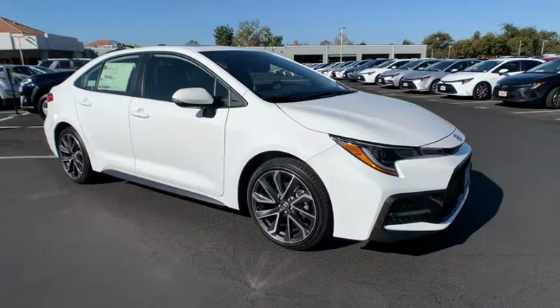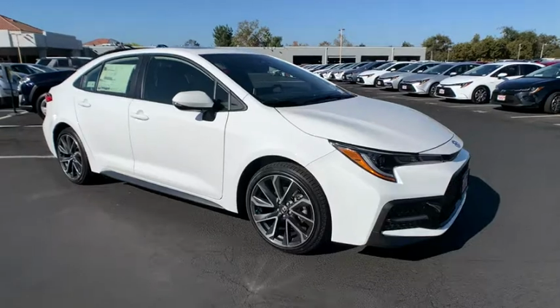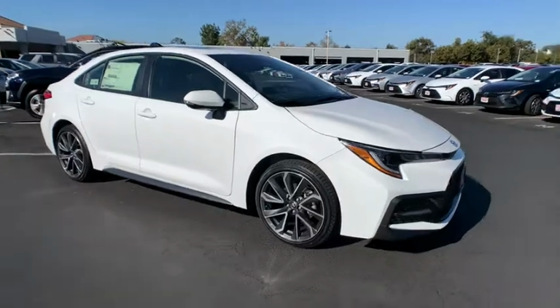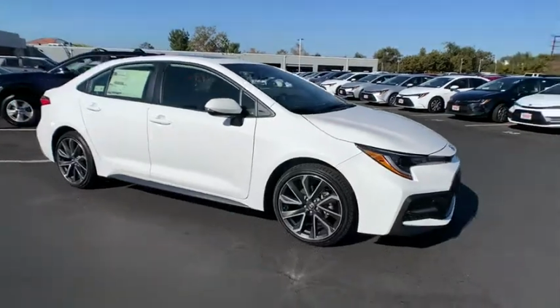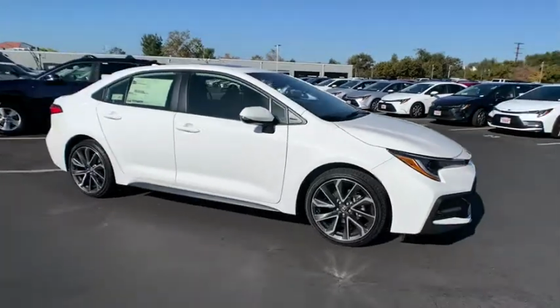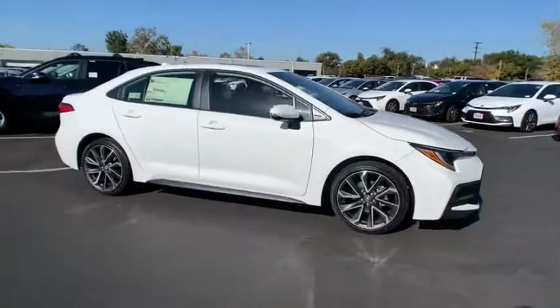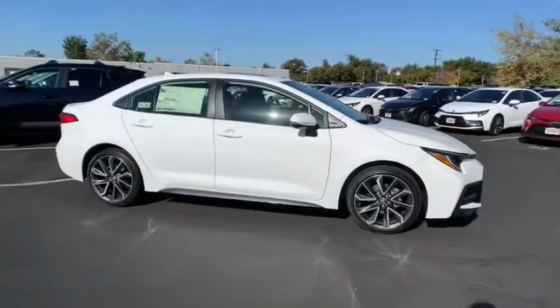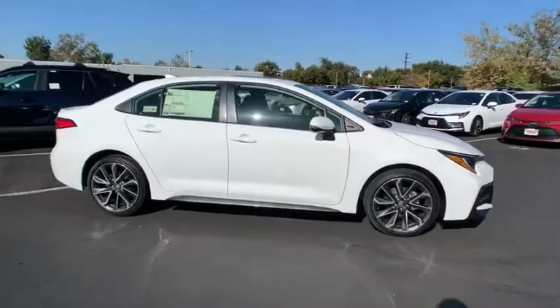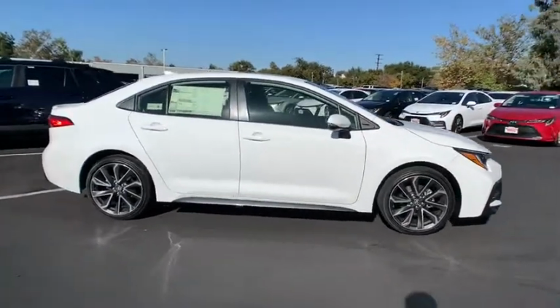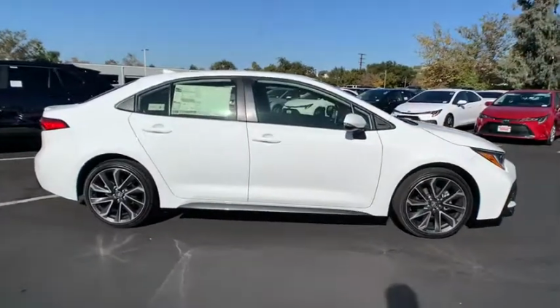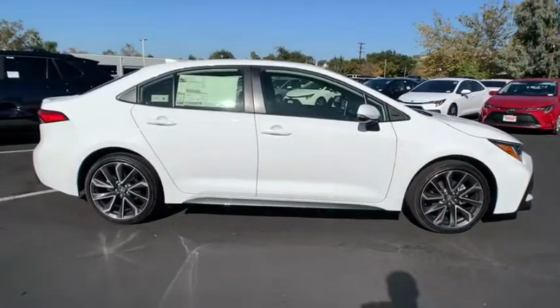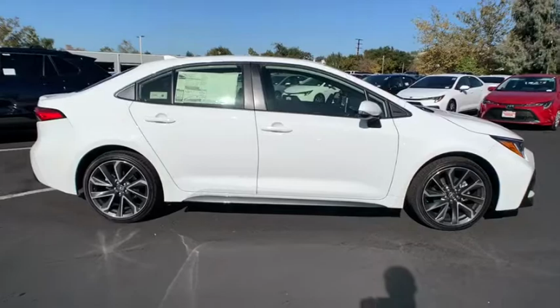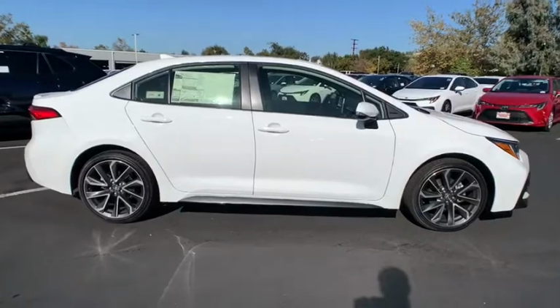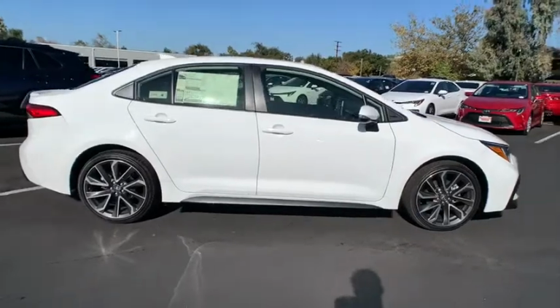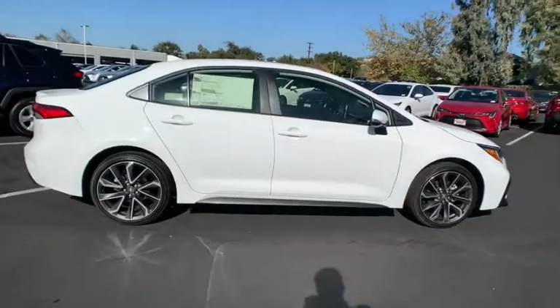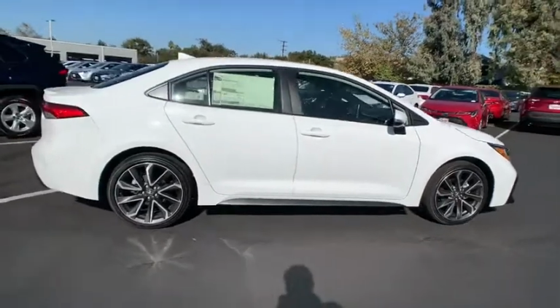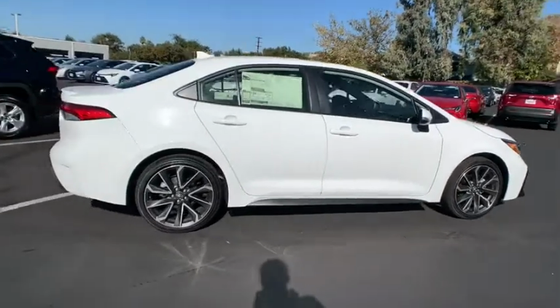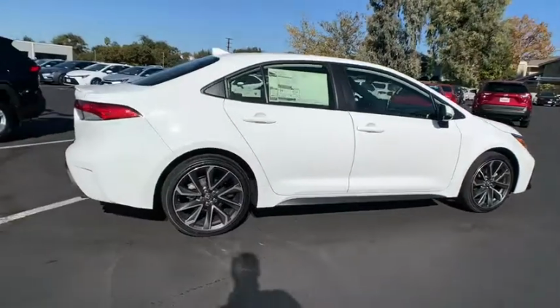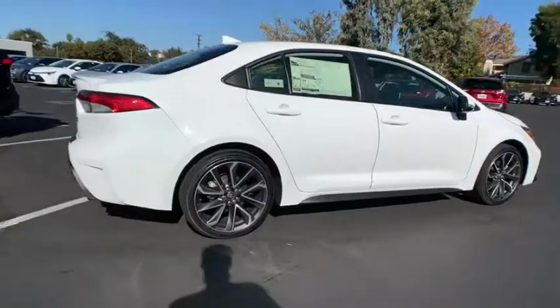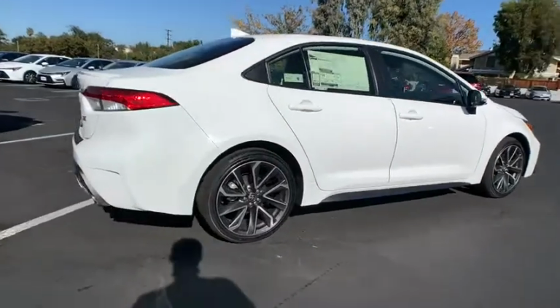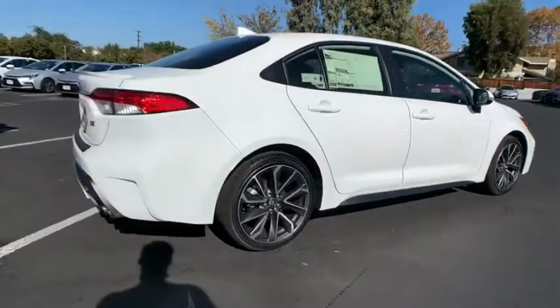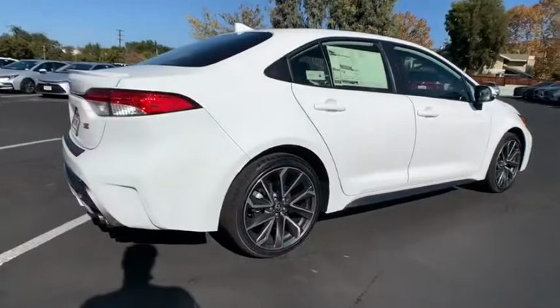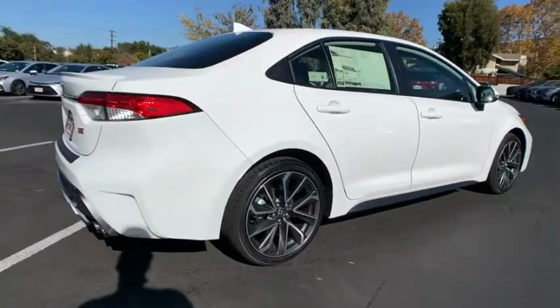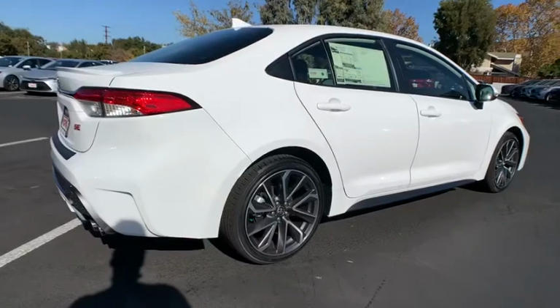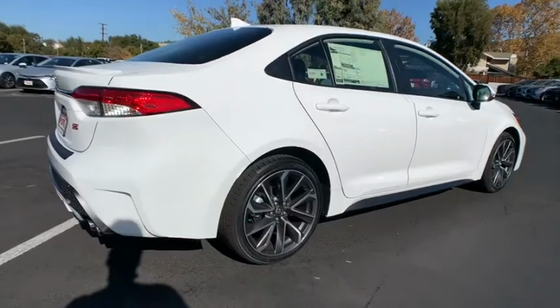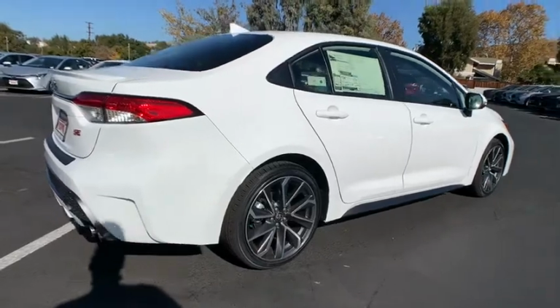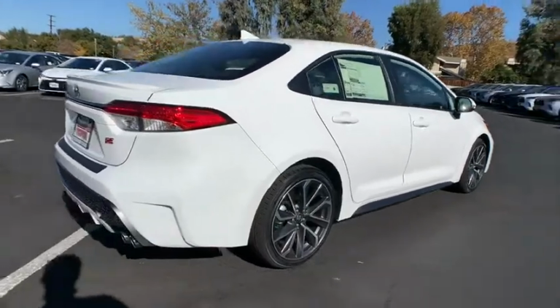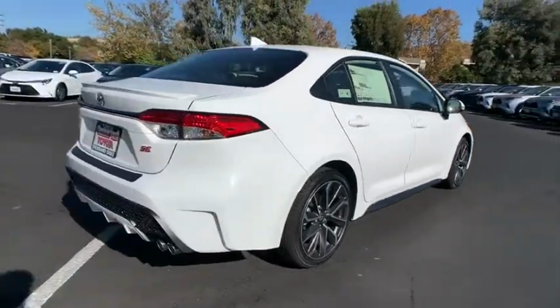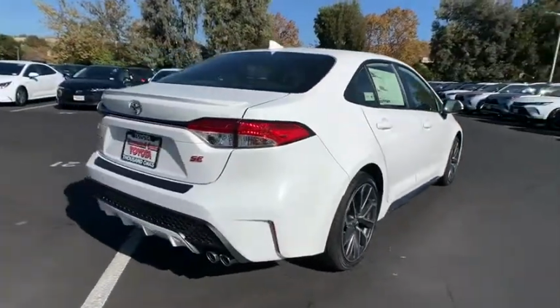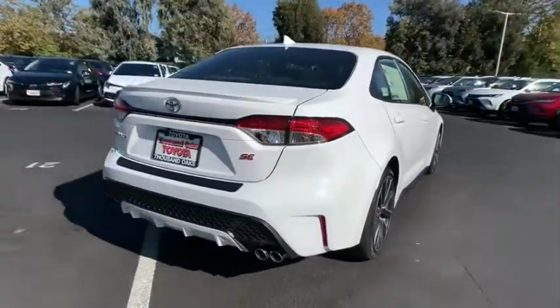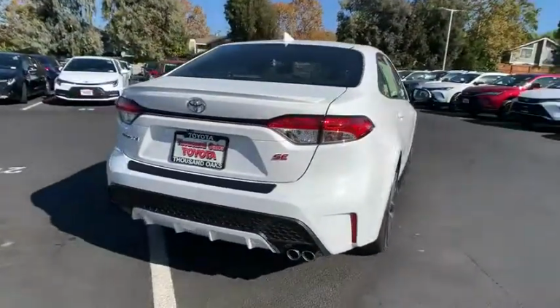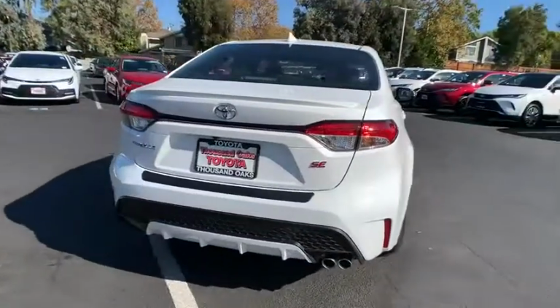You will love the features of this 2021 Toyota Corolla. This vehicle delivers the style, comfort, and efficiency you need to meet the needs of today's lifestyle. Confidence comes standard when you're behind the wheel, prepared for the journey ahead.